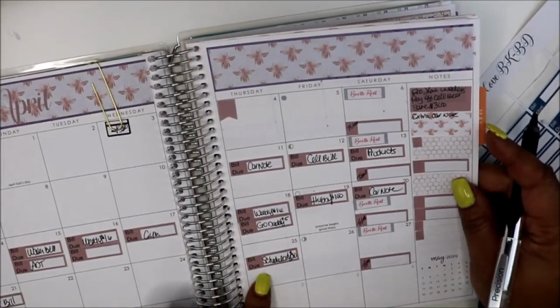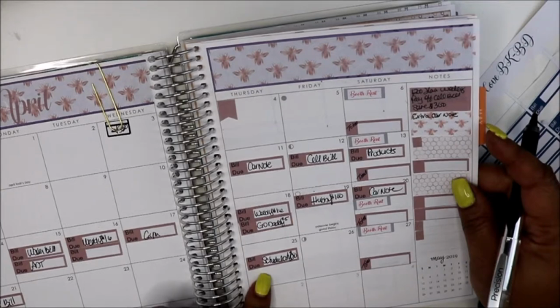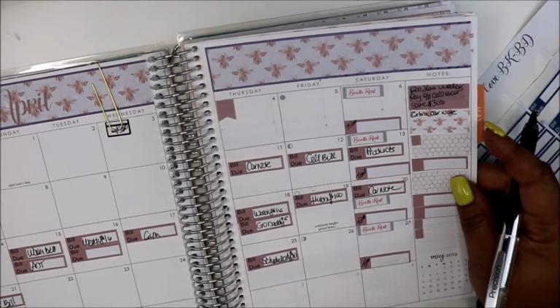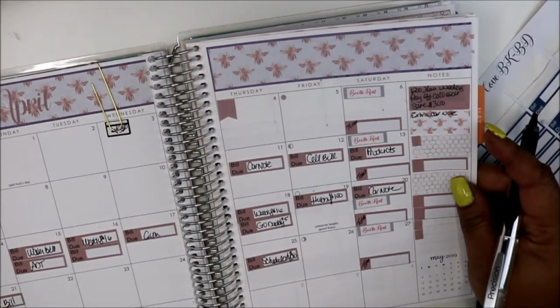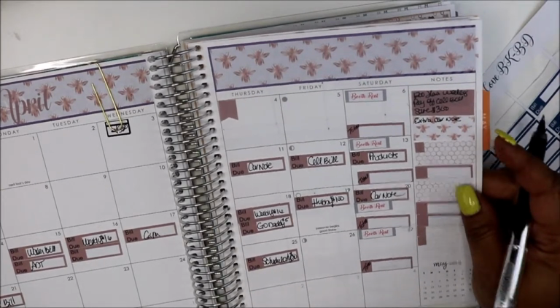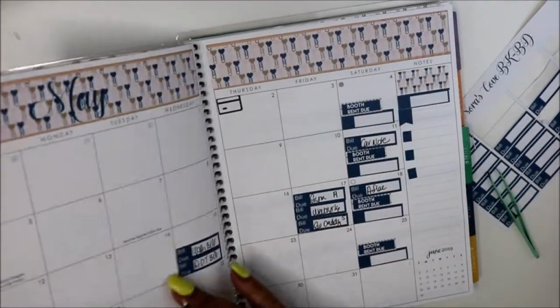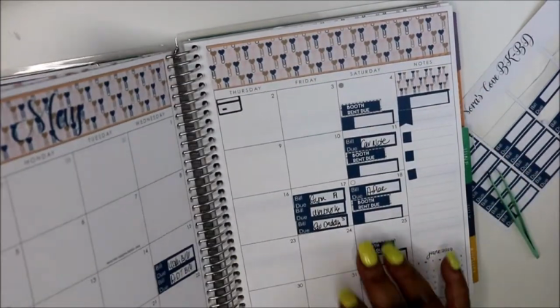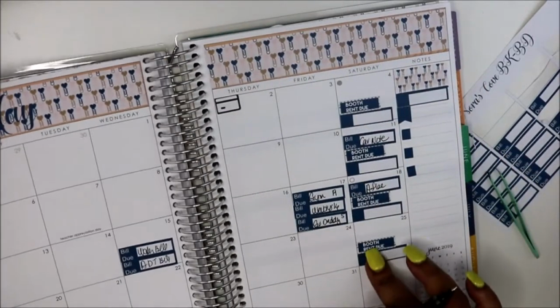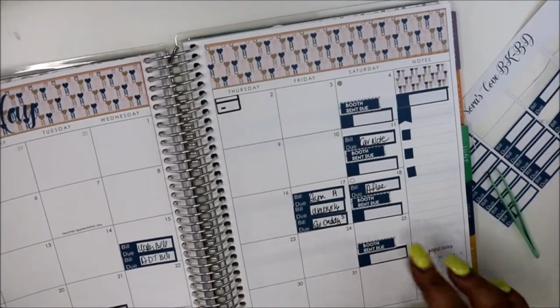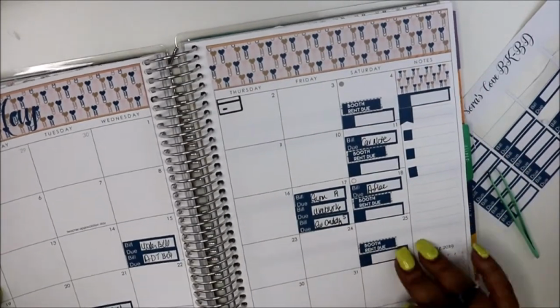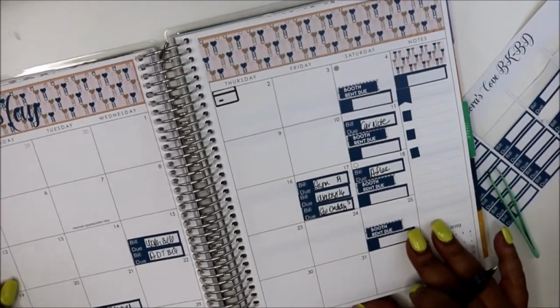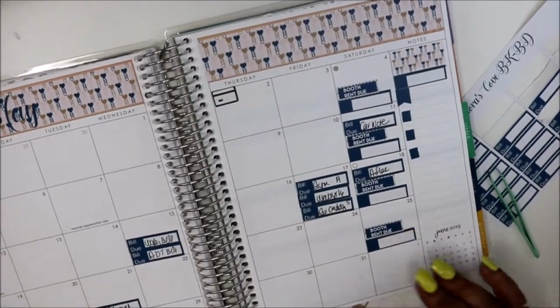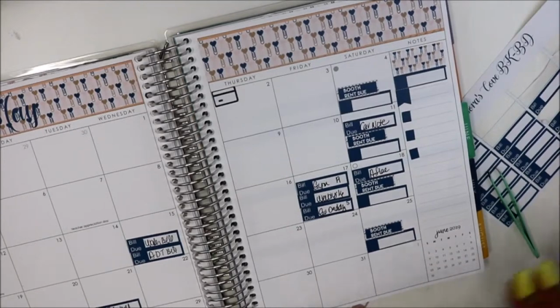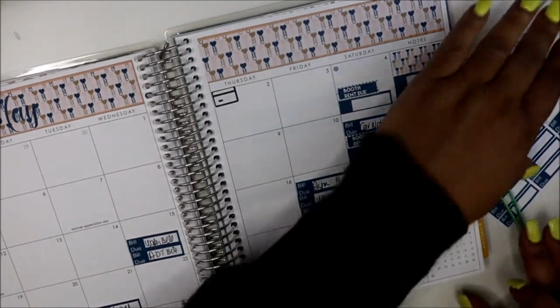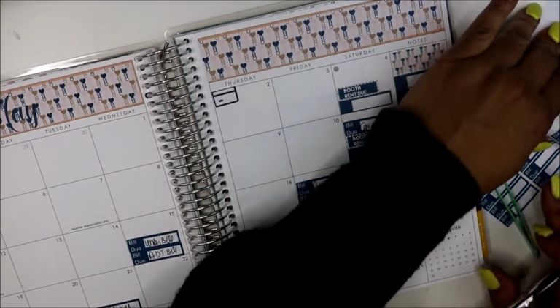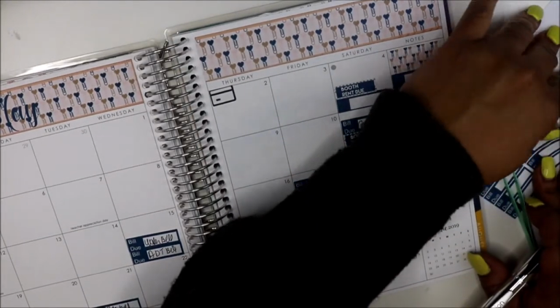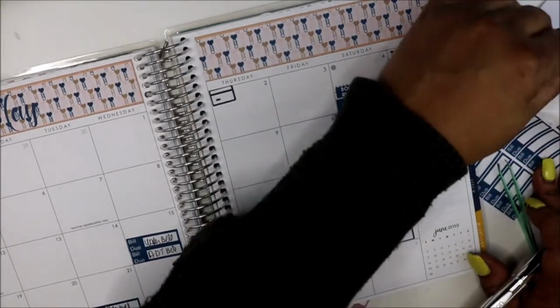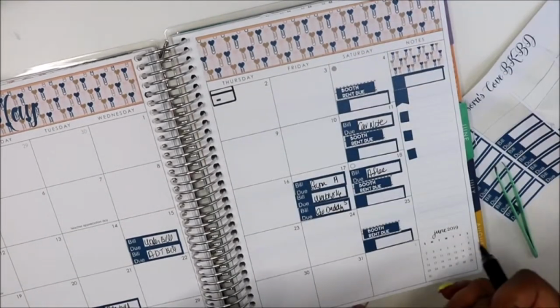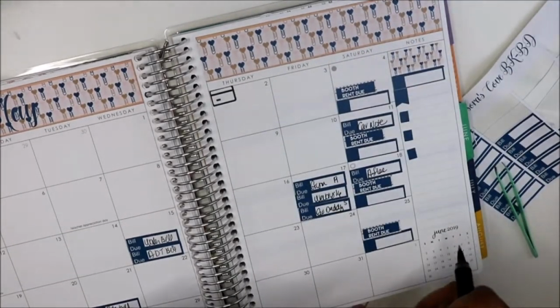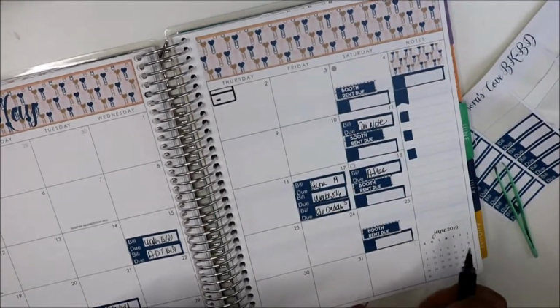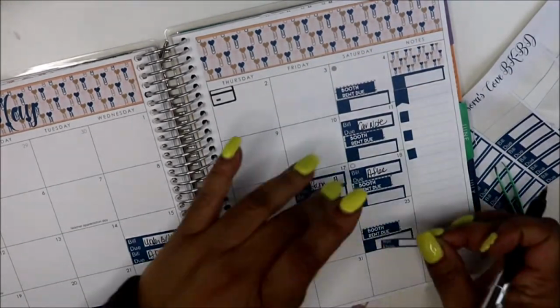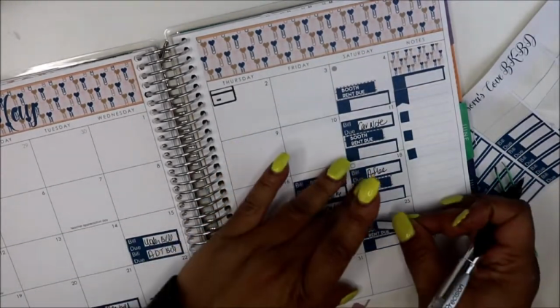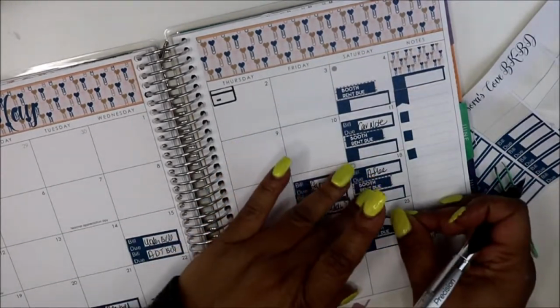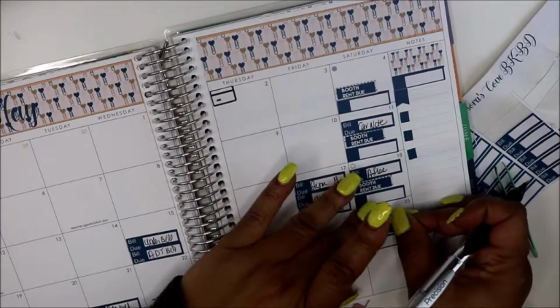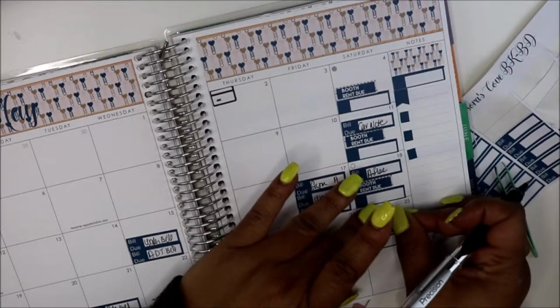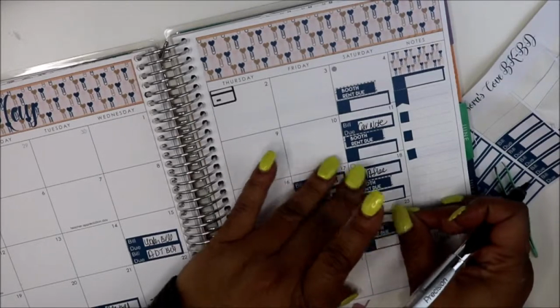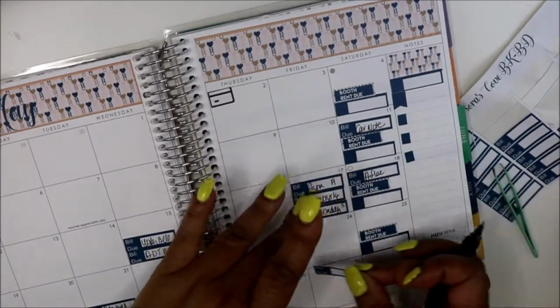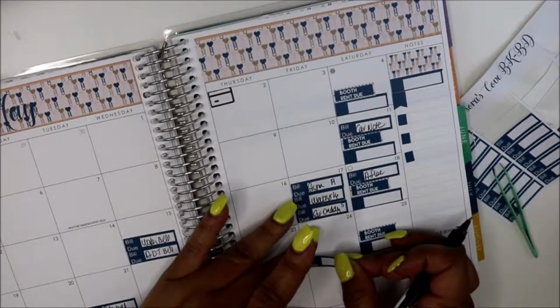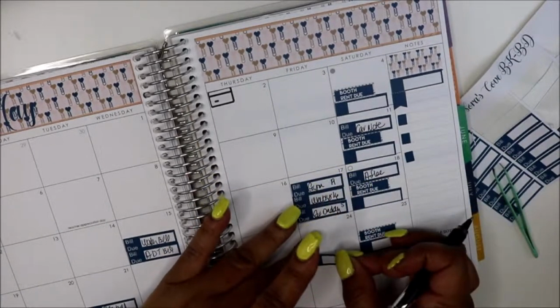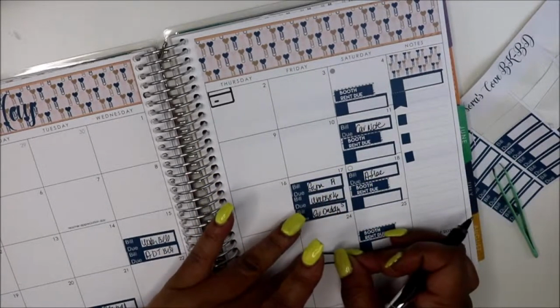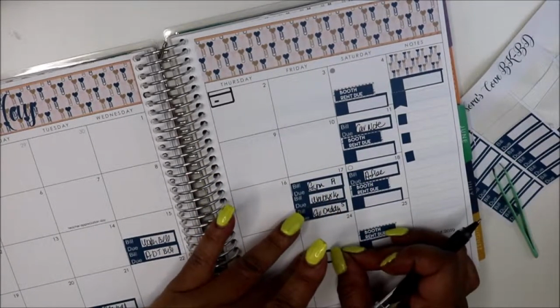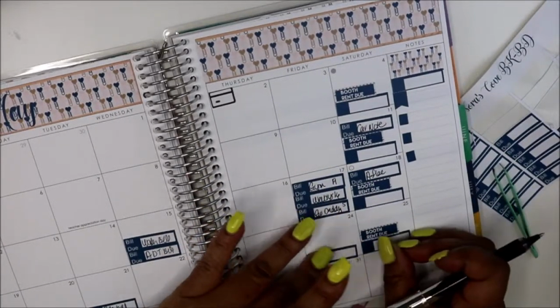Let me go back into April — Schedulicity. Schedulicity is on the 25th. I'm going to move Schedulicity over to the 24th.